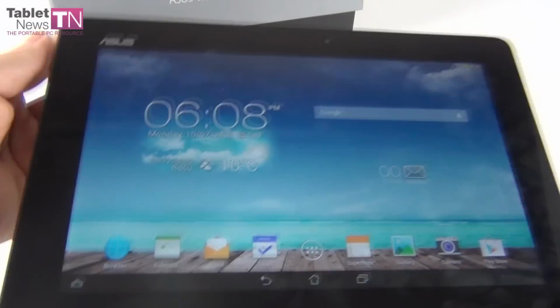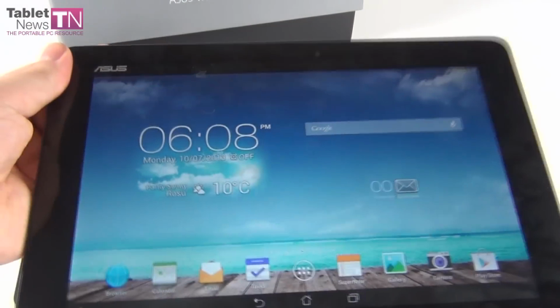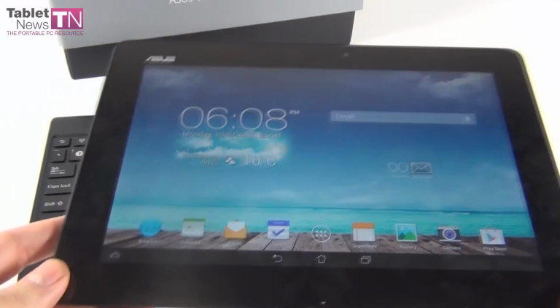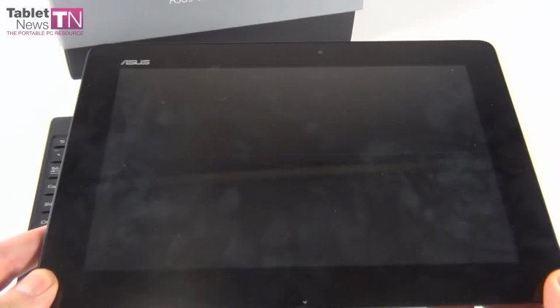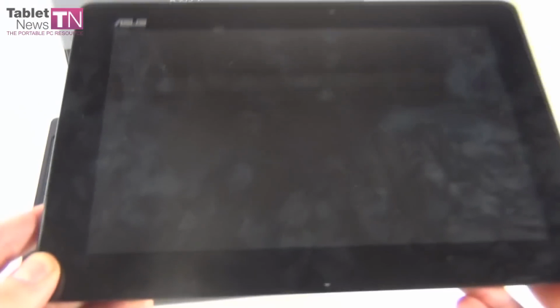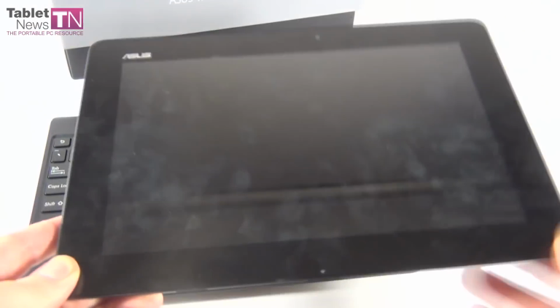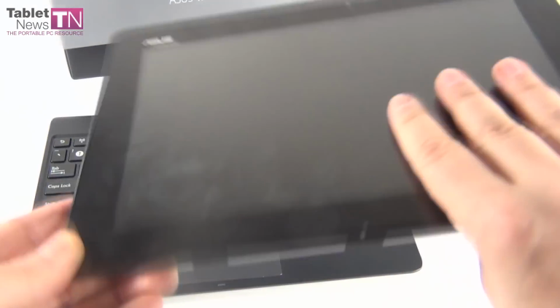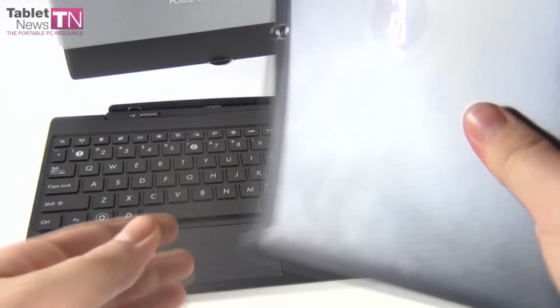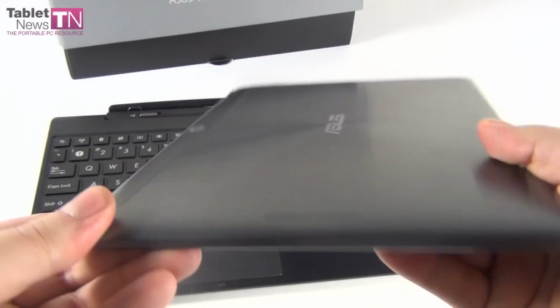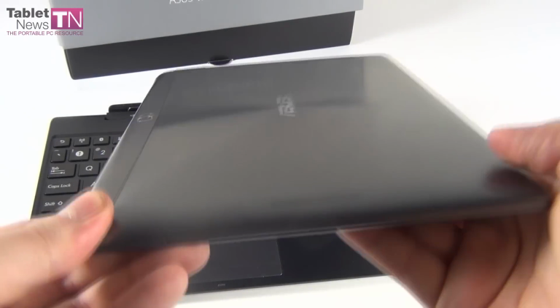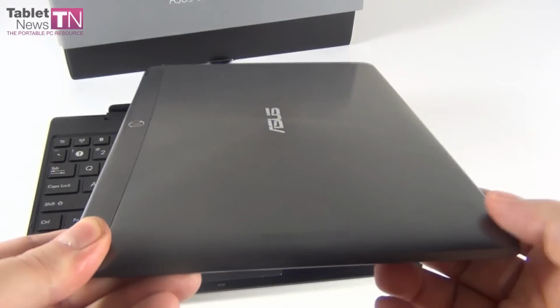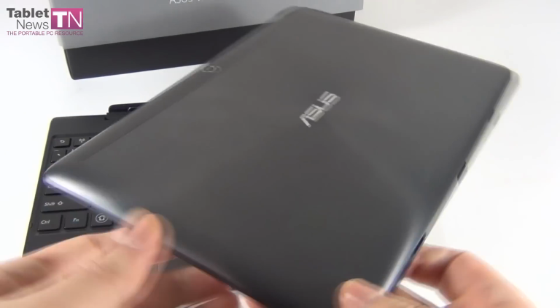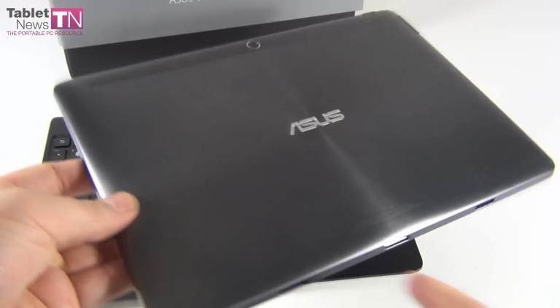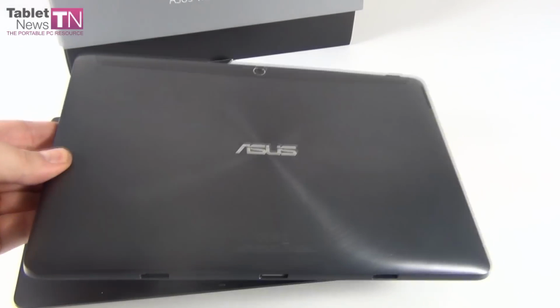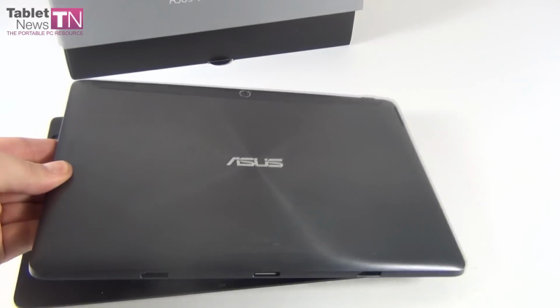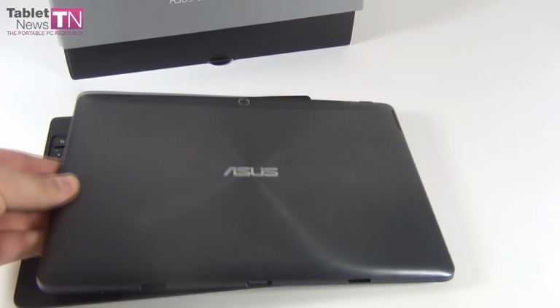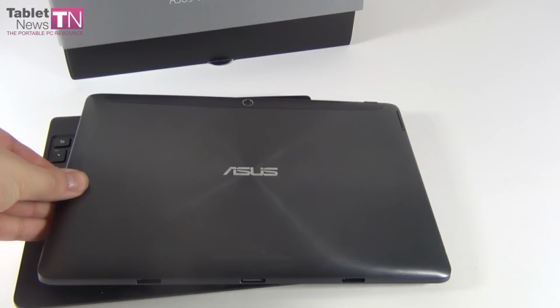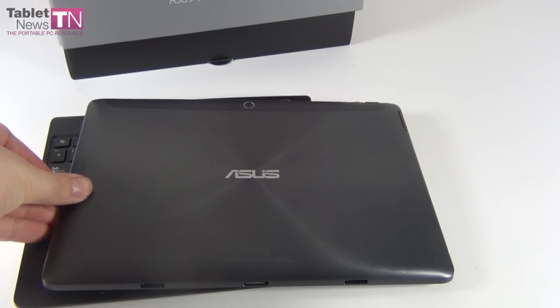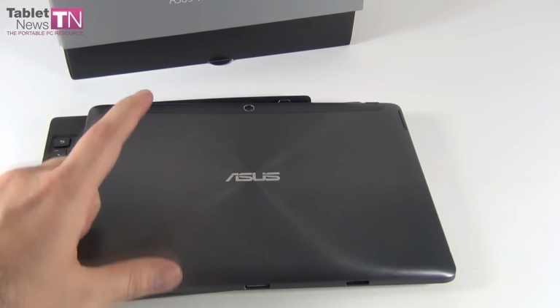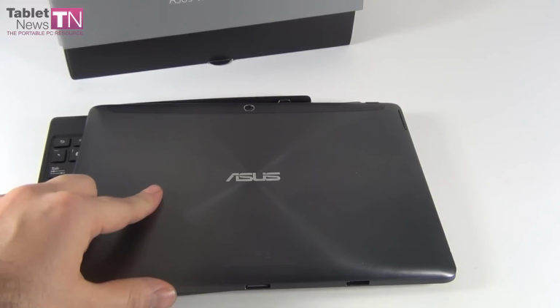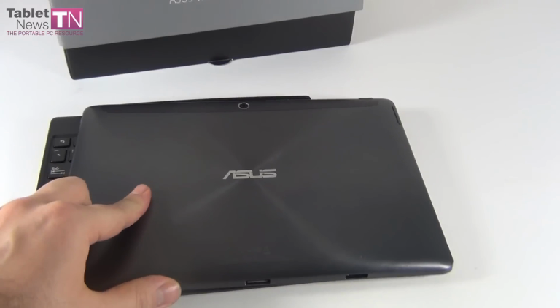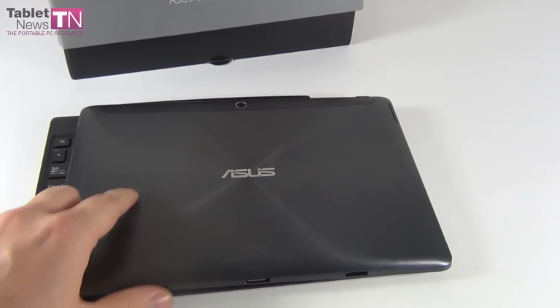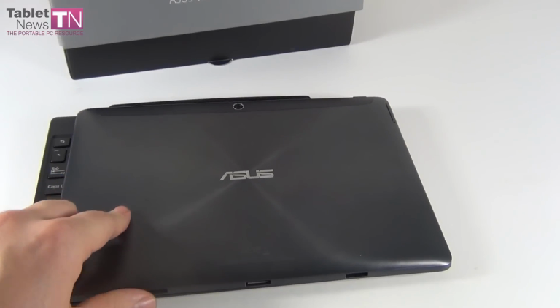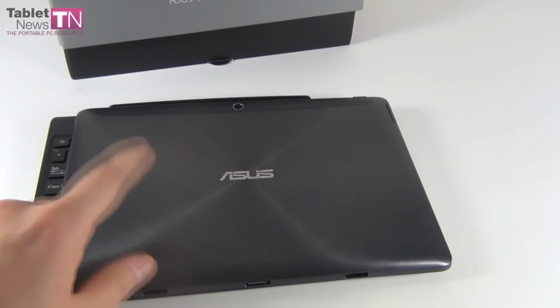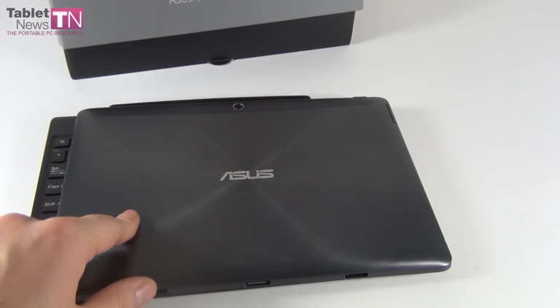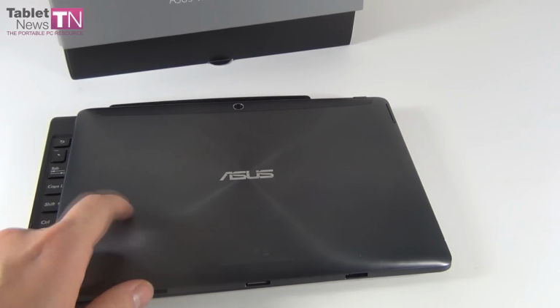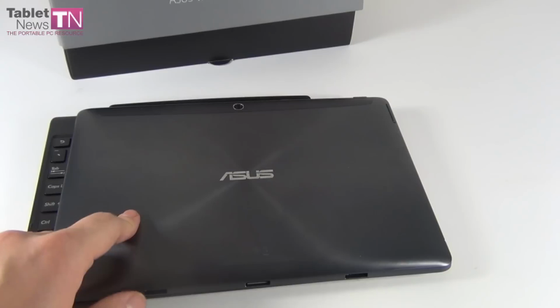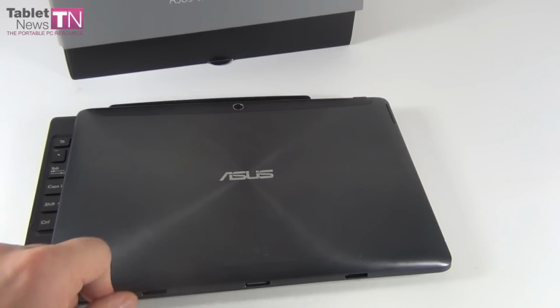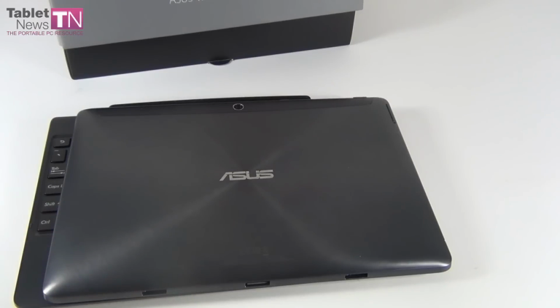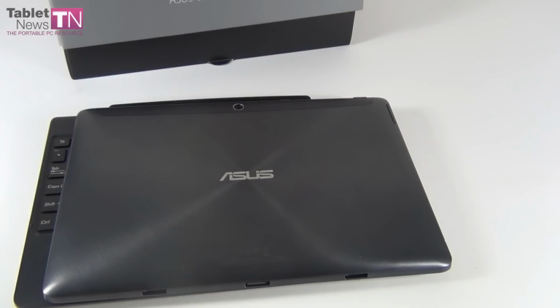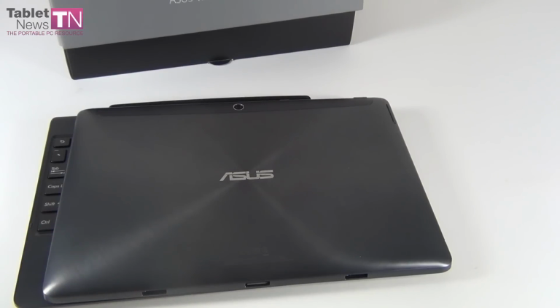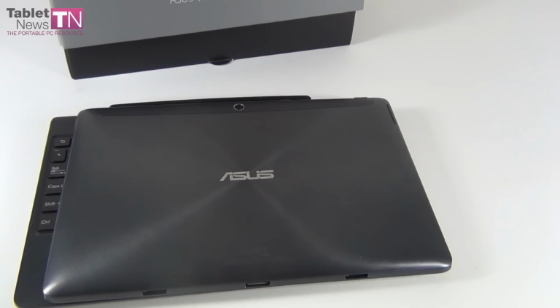This is the ASUS Transformer Pad TF701T. This was the unboxing at tabletnews.com — we'll be back with a review before you know it. I'm really curious to see how this handles games. That's it for now. Bye-bye.